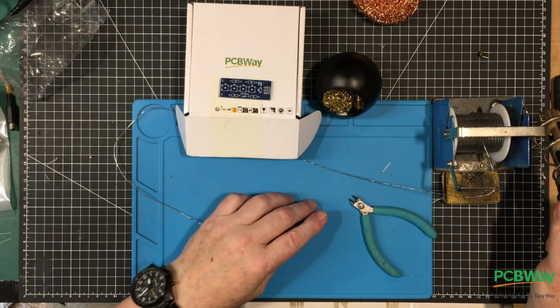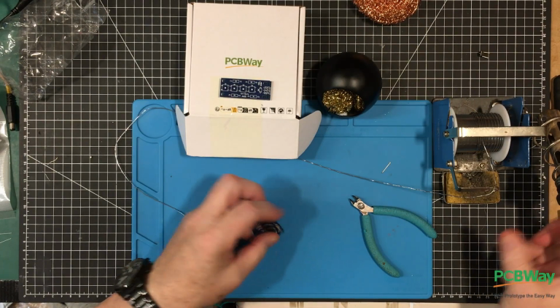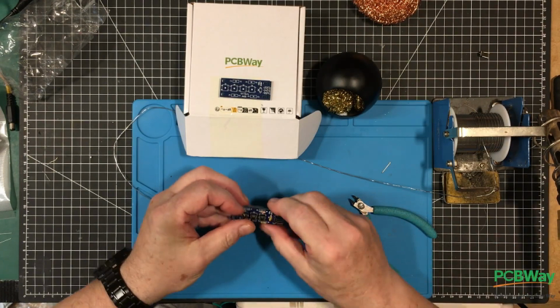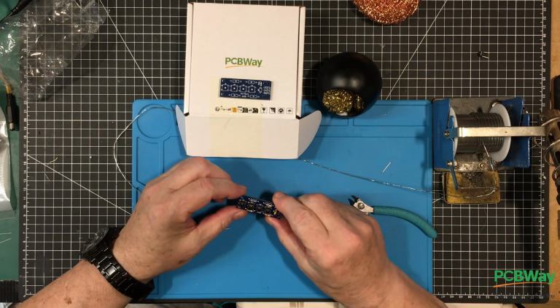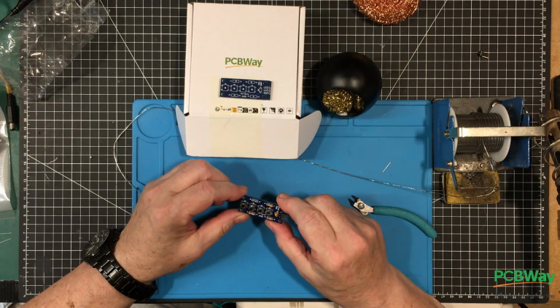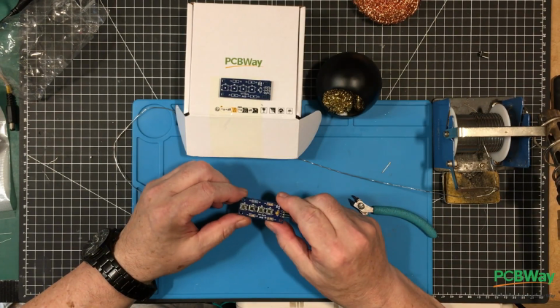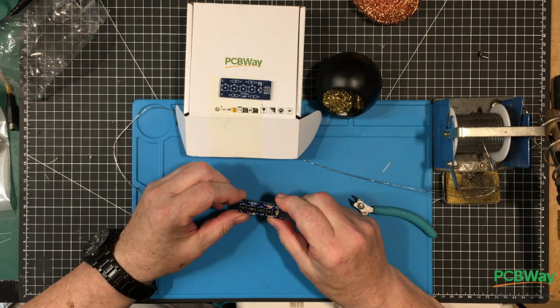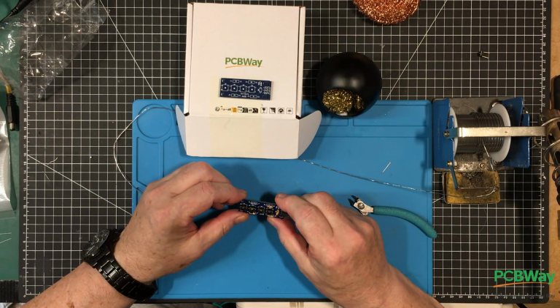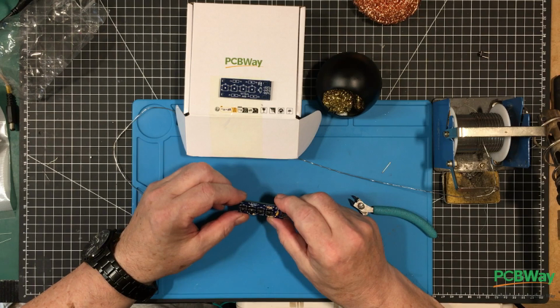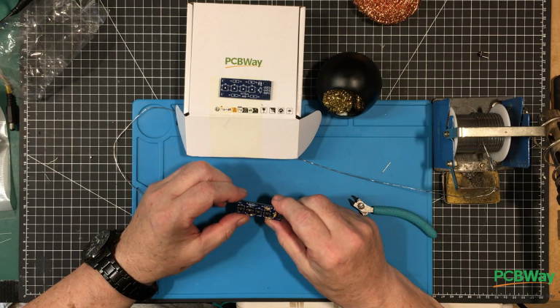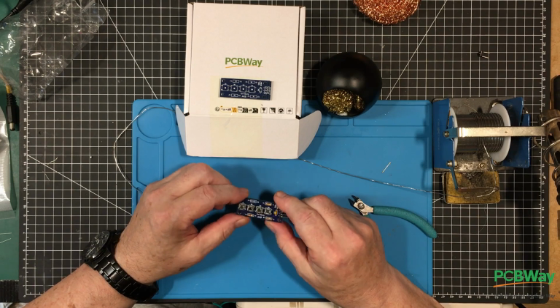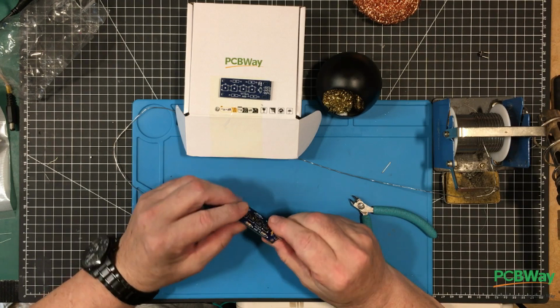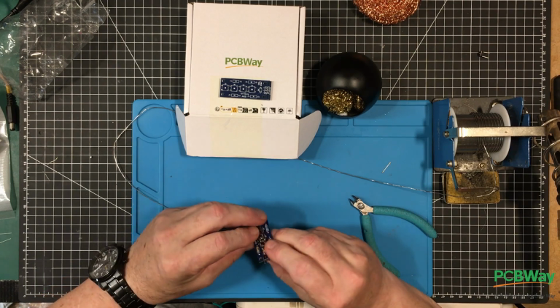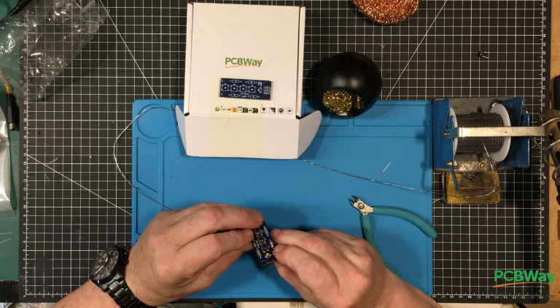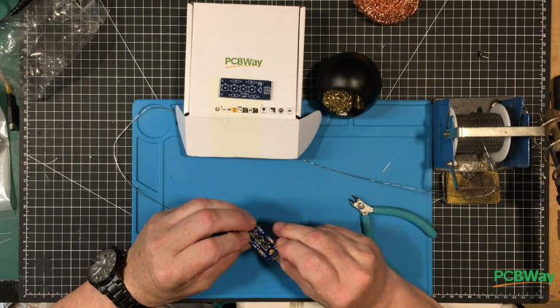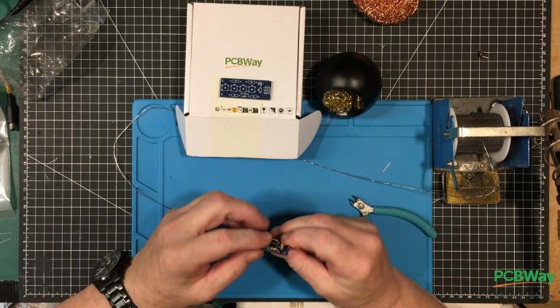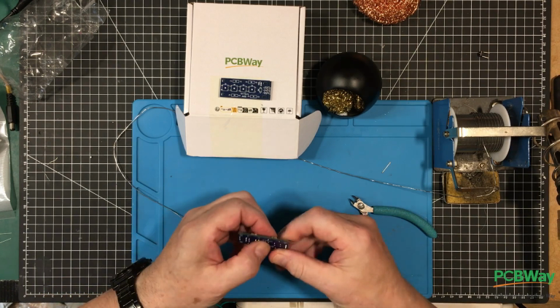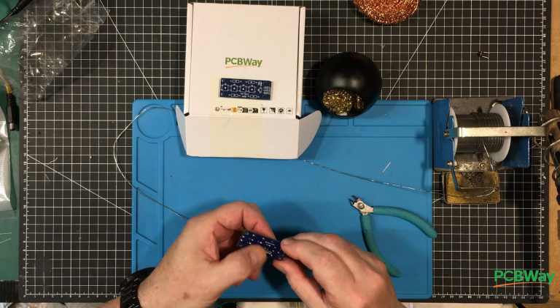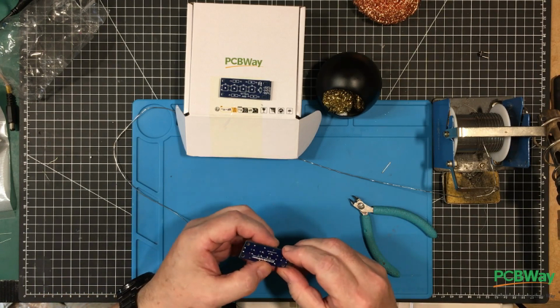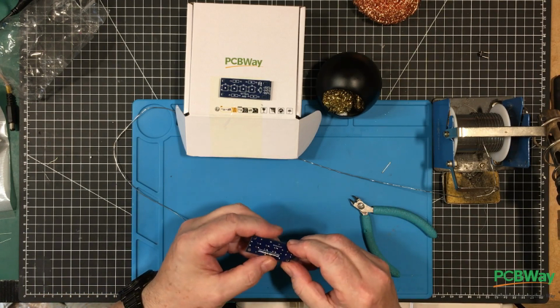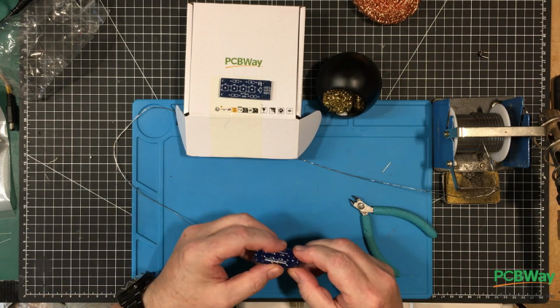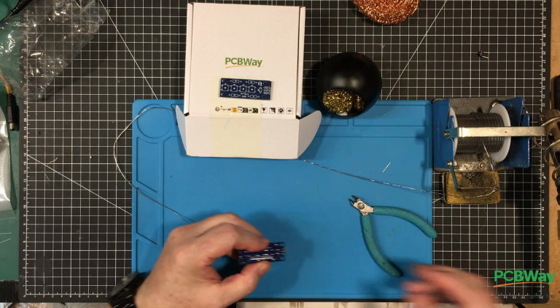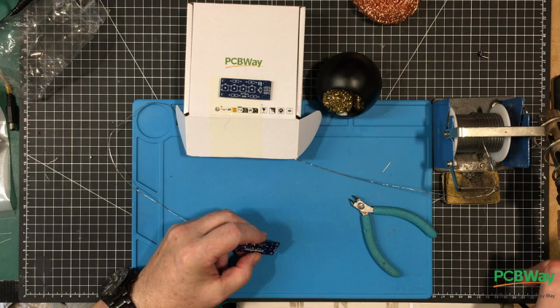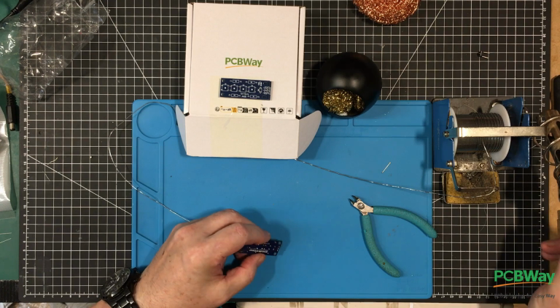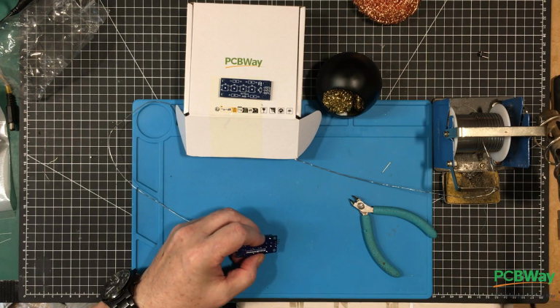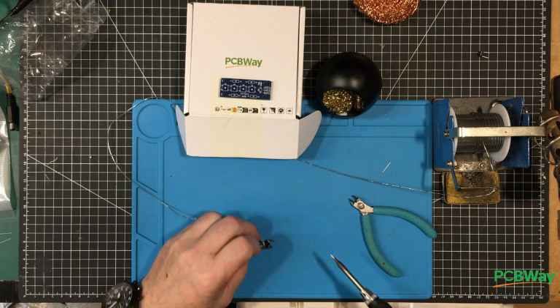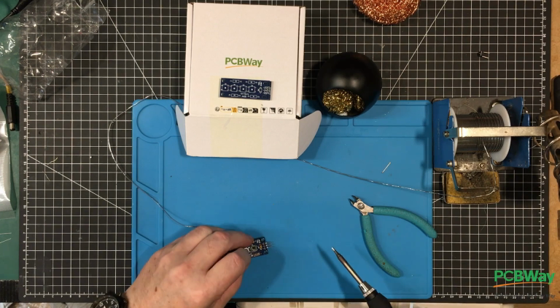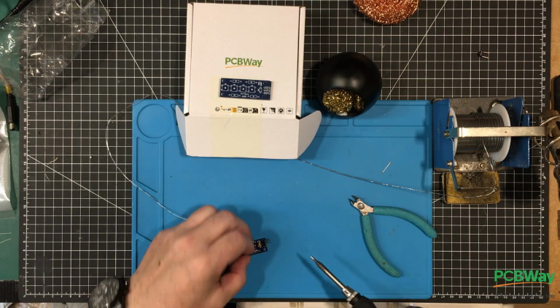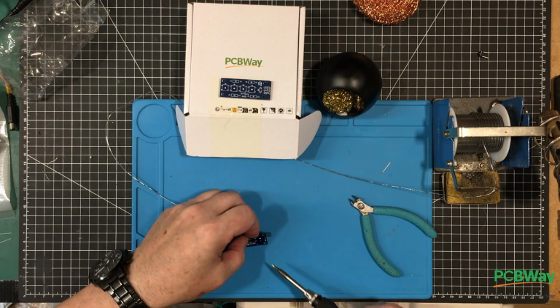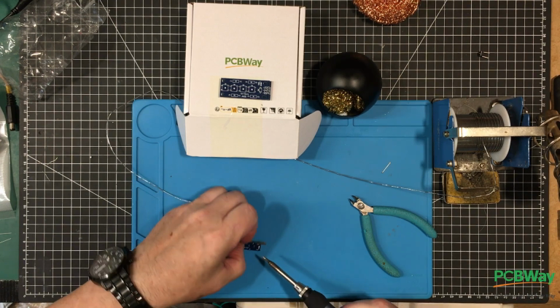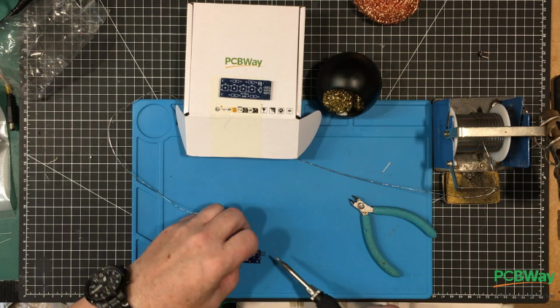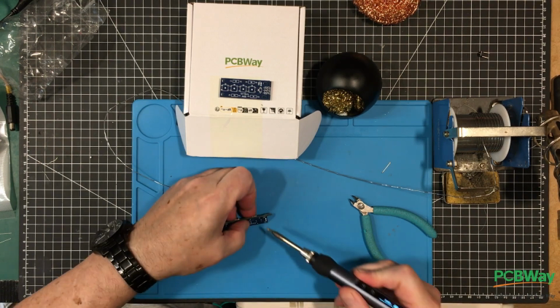It's built — now we just have to test it out. I wrote a little program to test it. Let me see if I can get this settled down in there a little bit better.